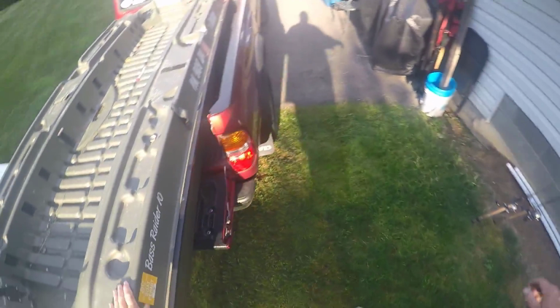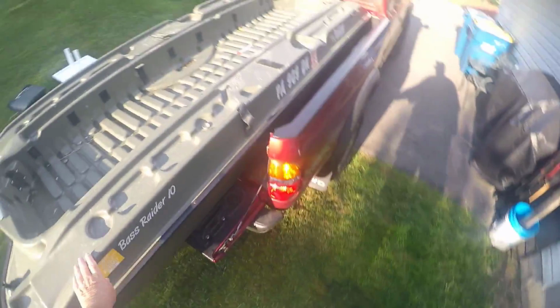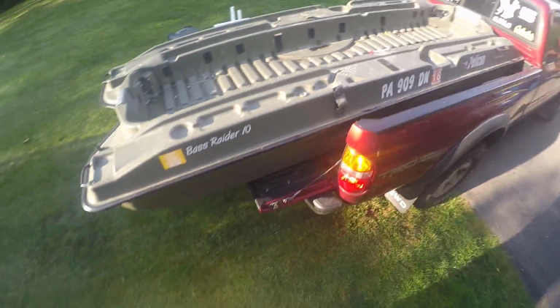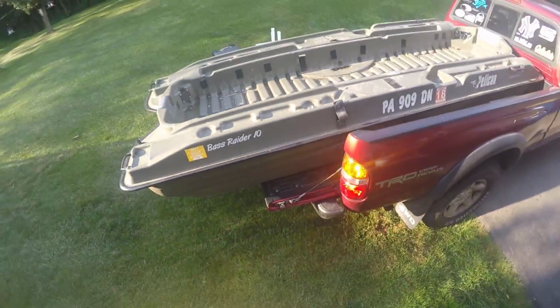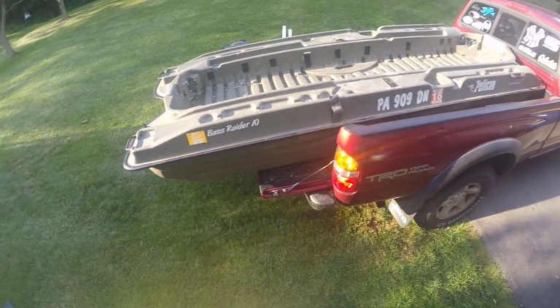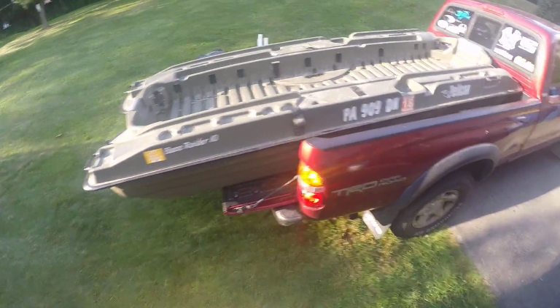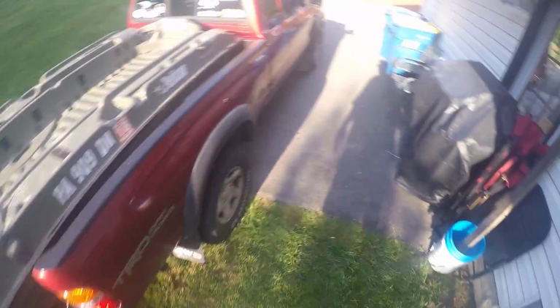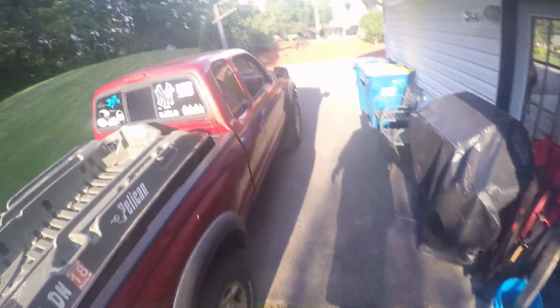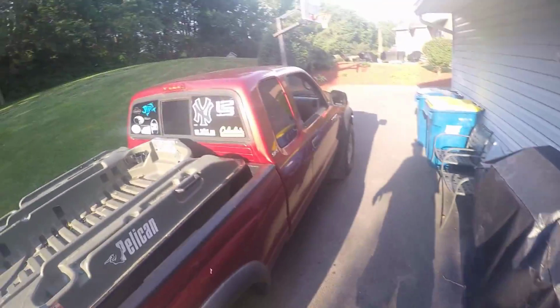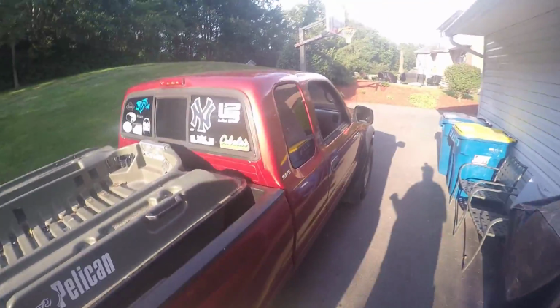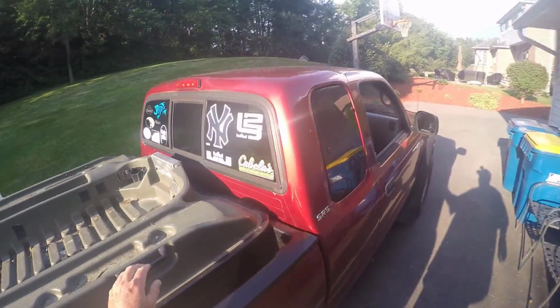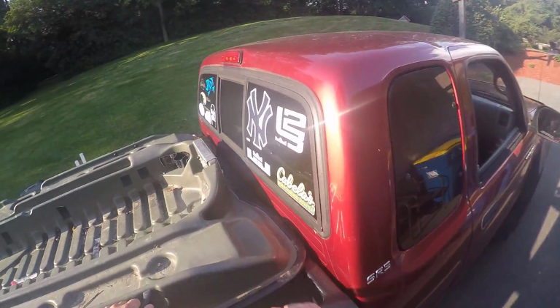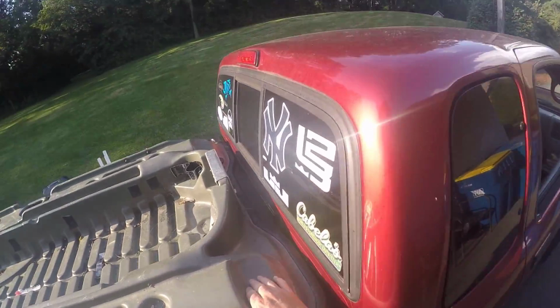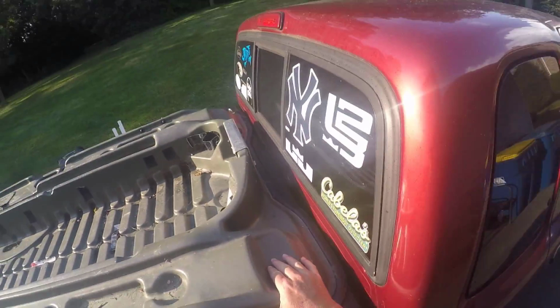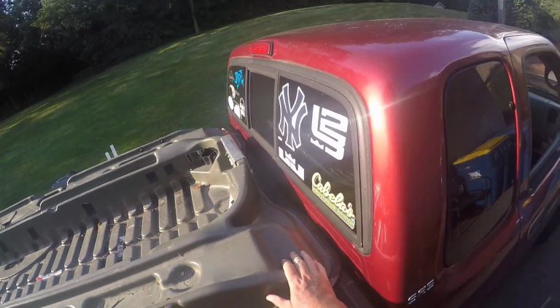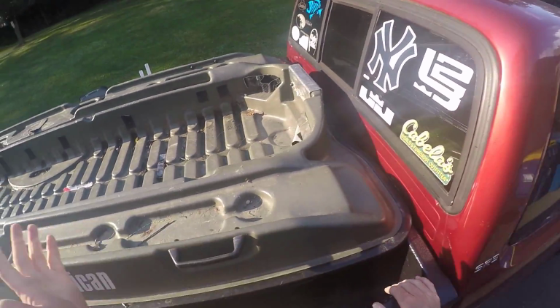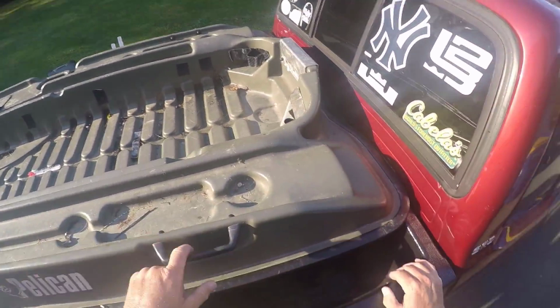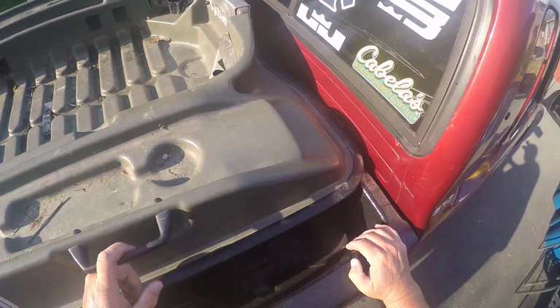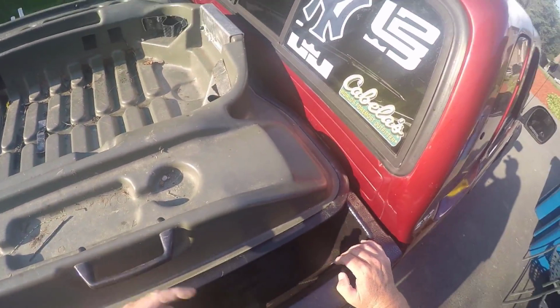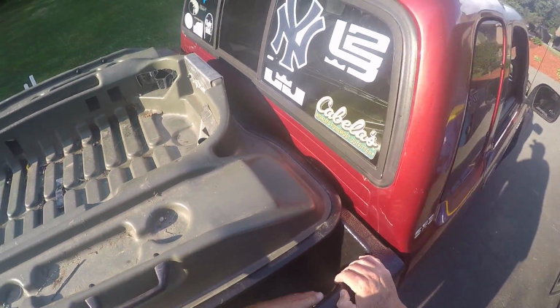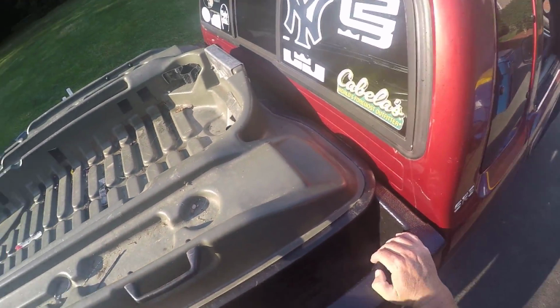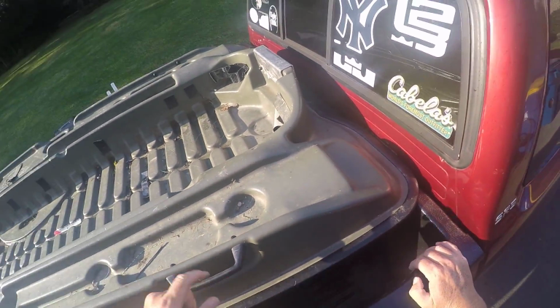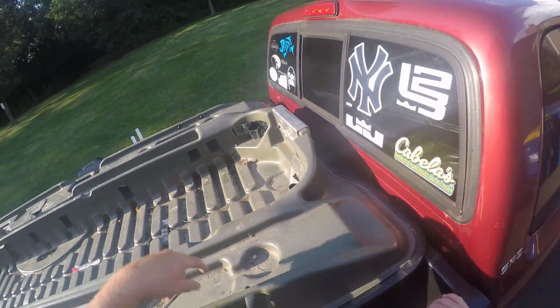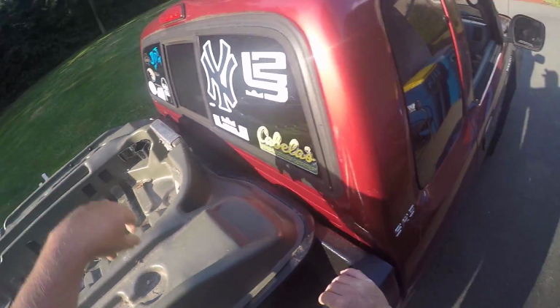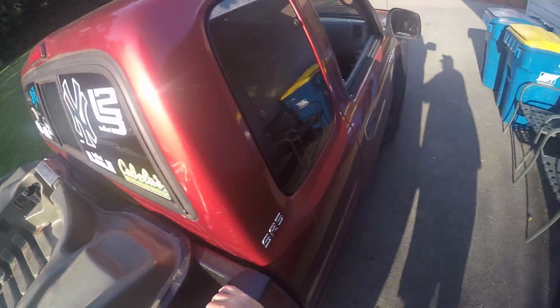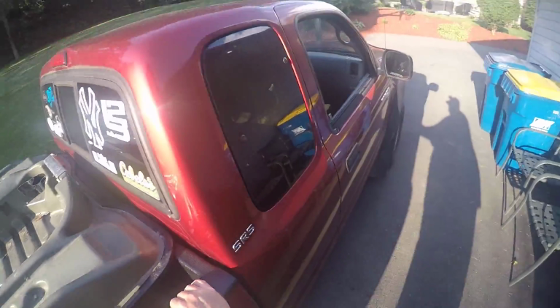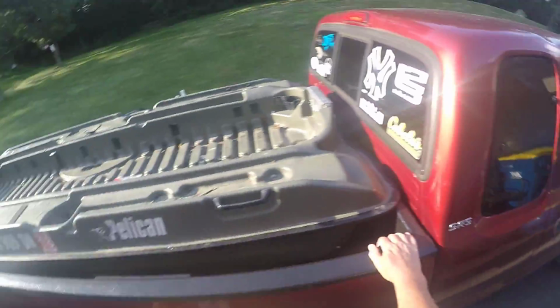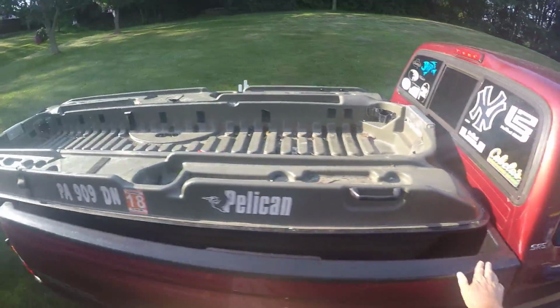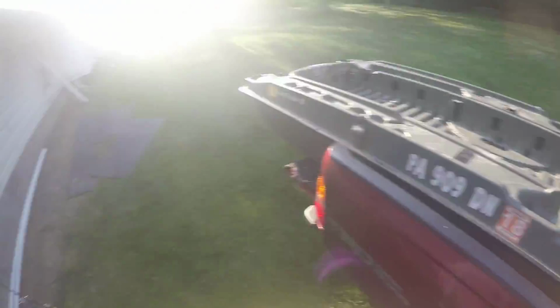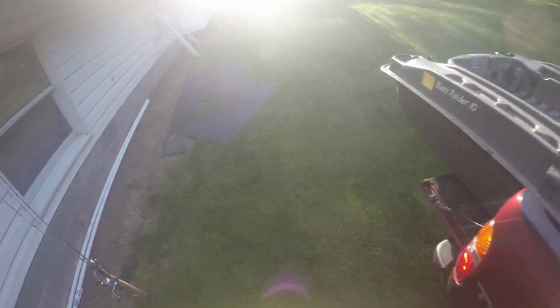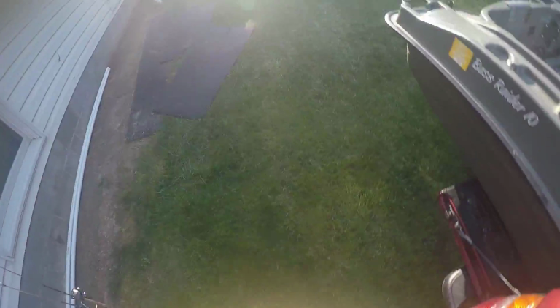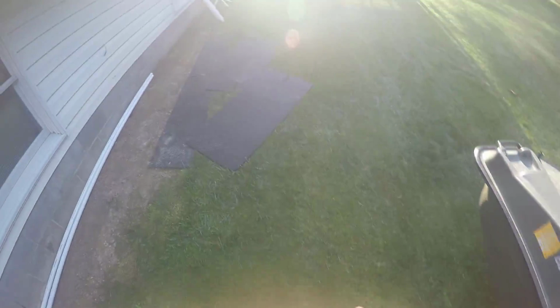A little bit of it does stick out — you know, maybe a foot or so — but she rides nice in there. I'm not going to show you how we bungee, but we just bungee through the handles to the clips of the truck, and that's it.